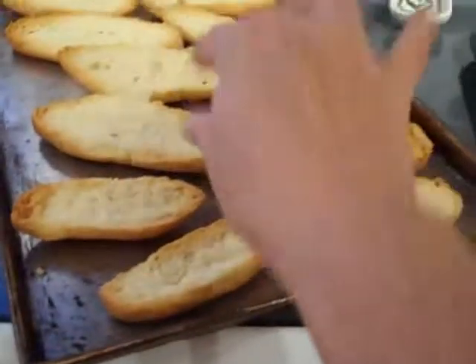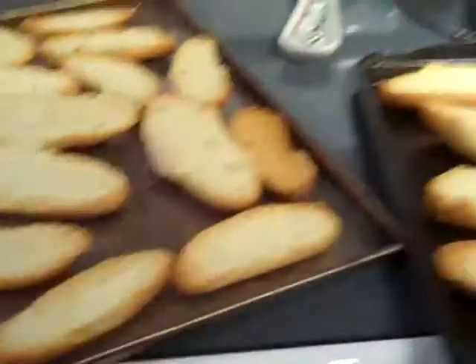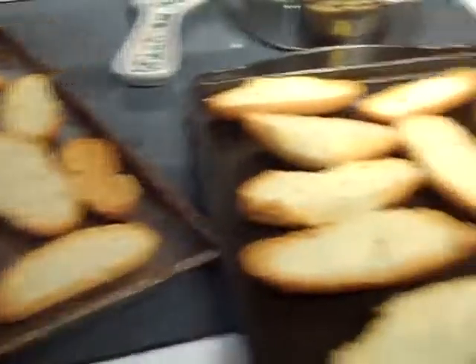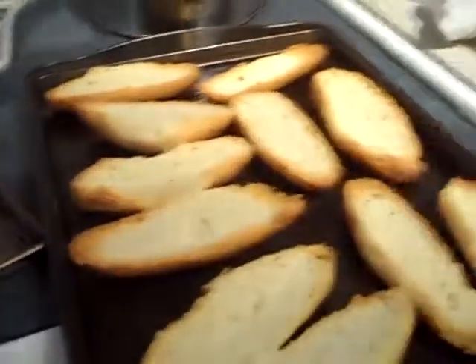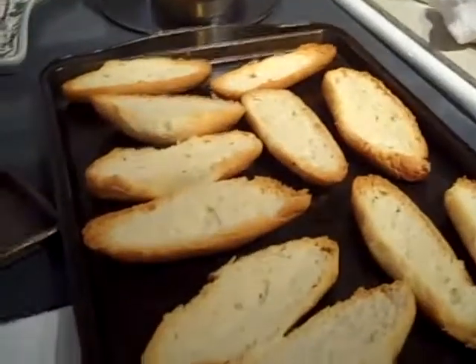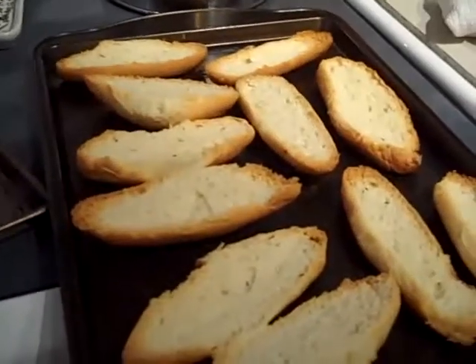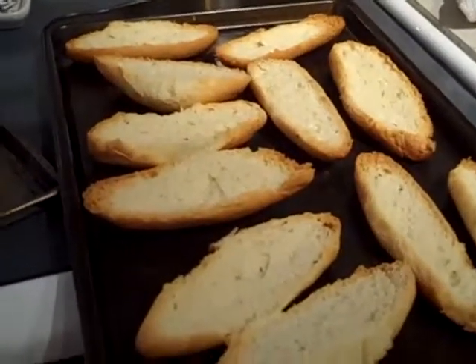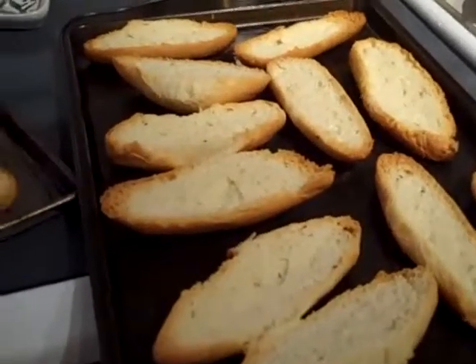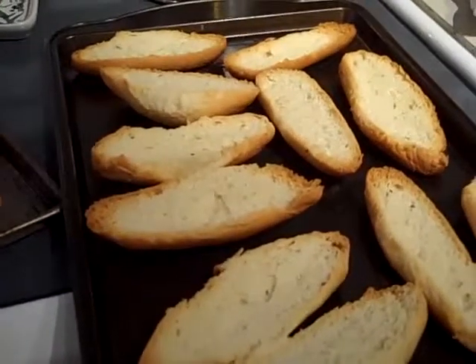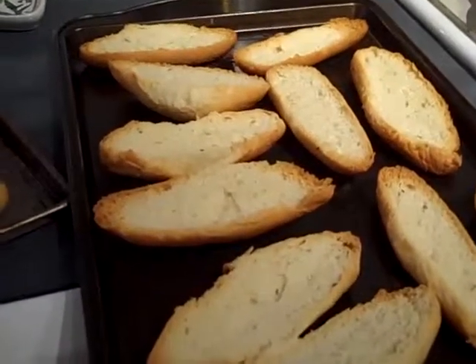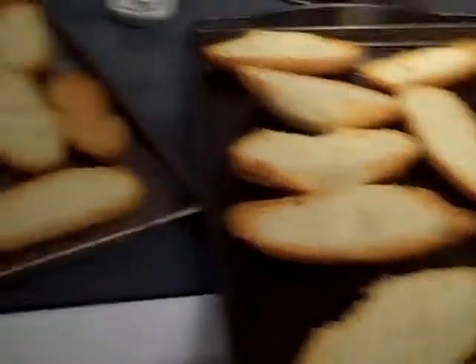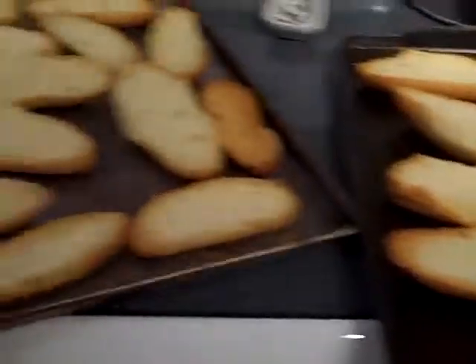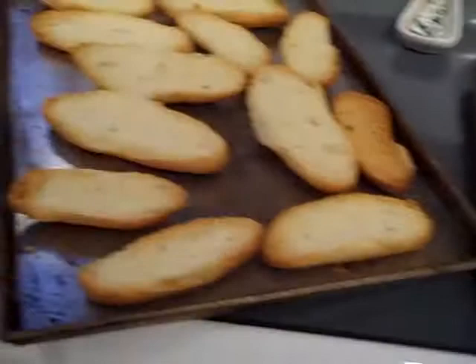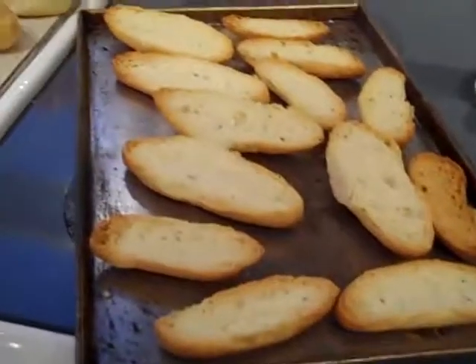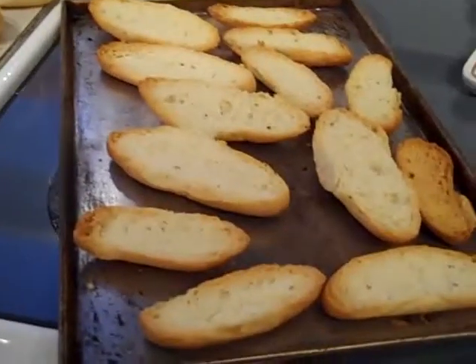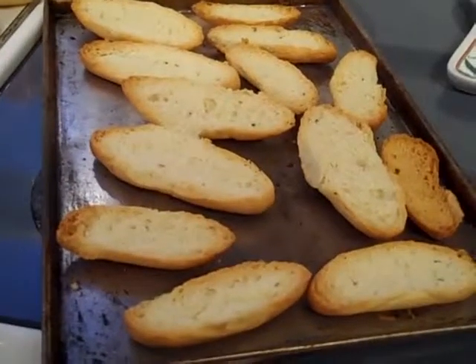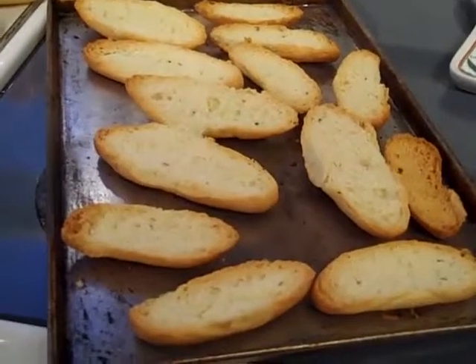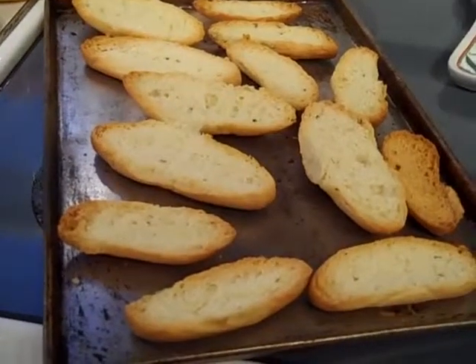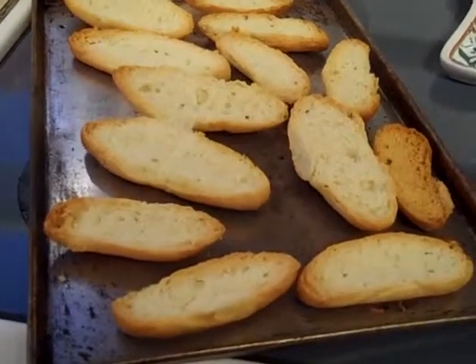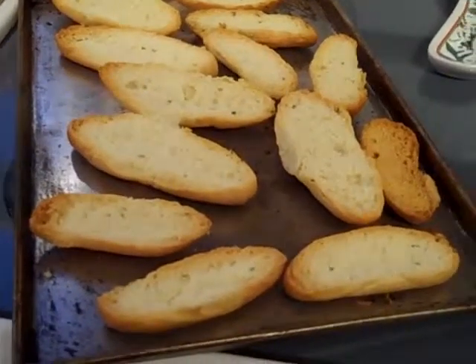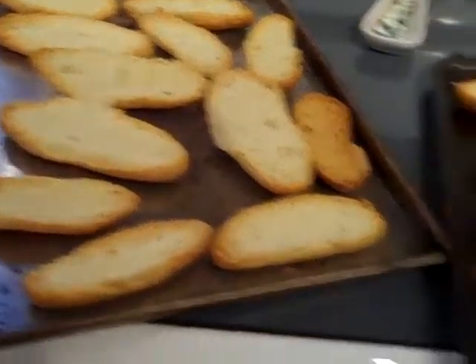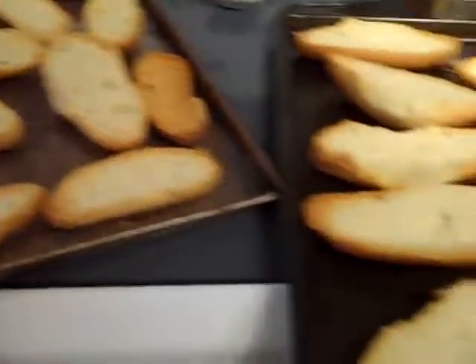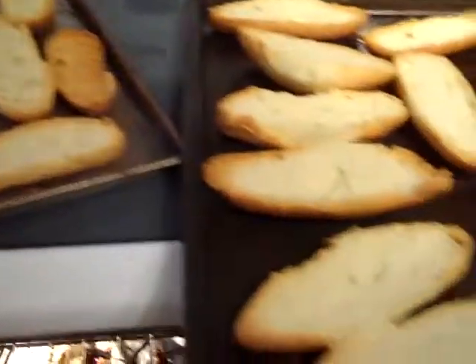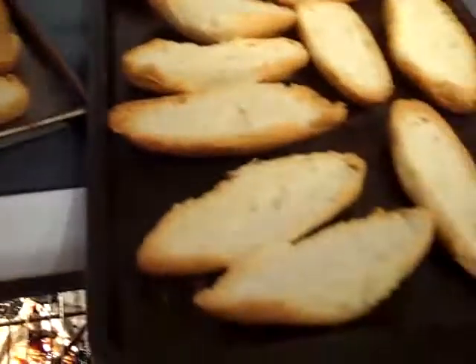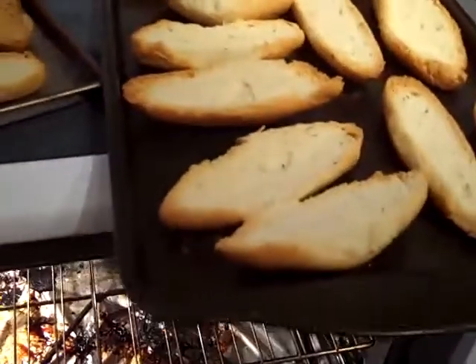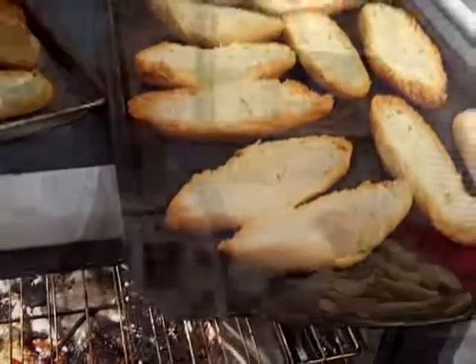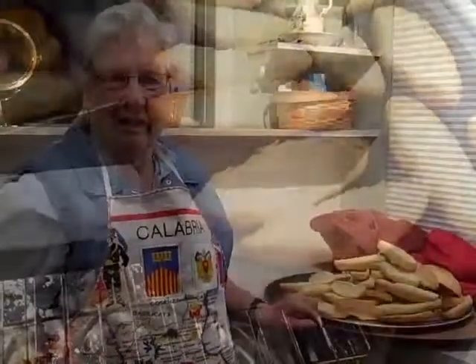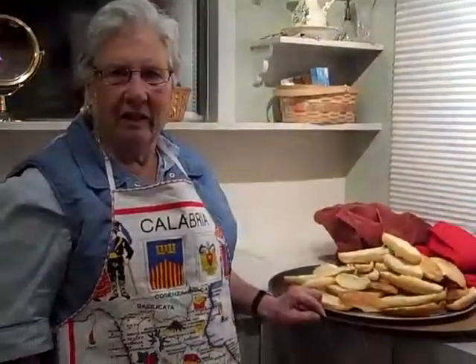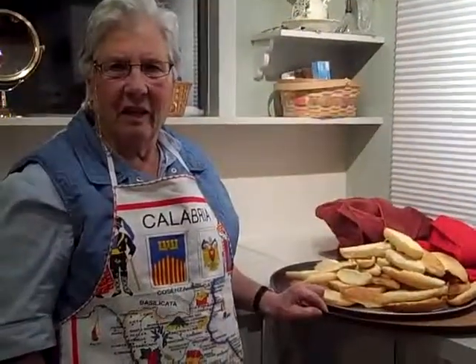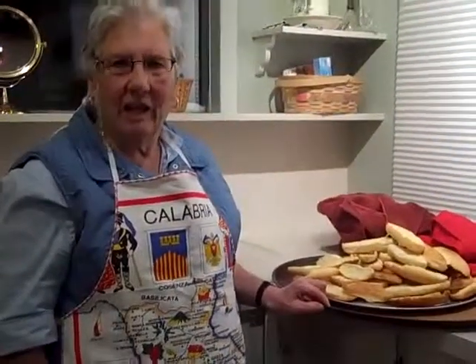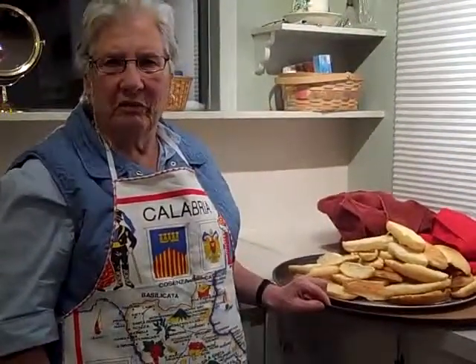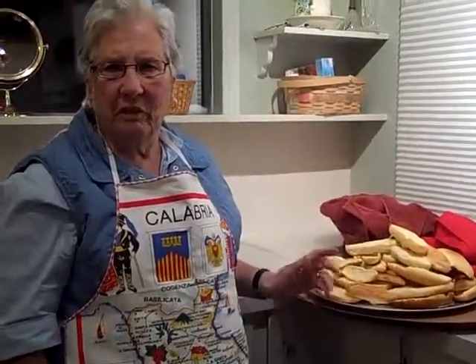They're great for dunking in your coffee in the morning. You can also use them for bruschetta — all kinds of things.